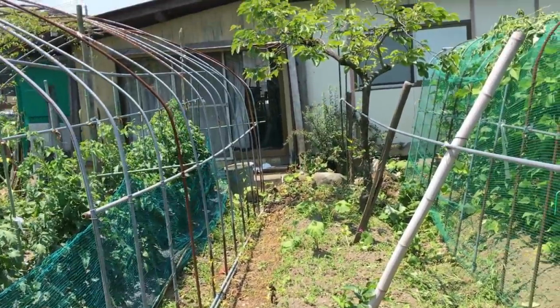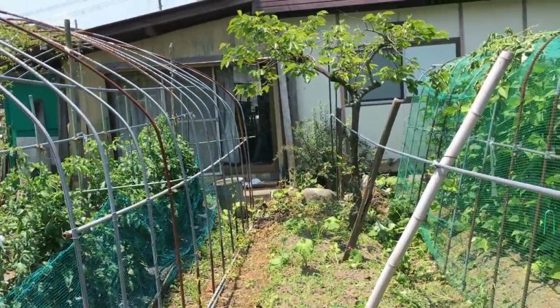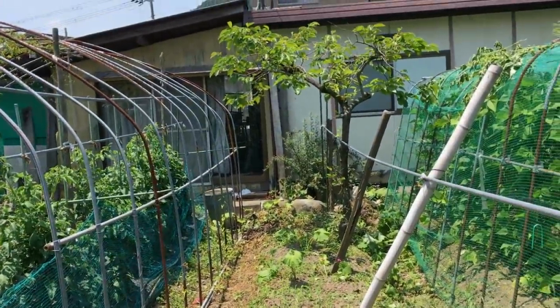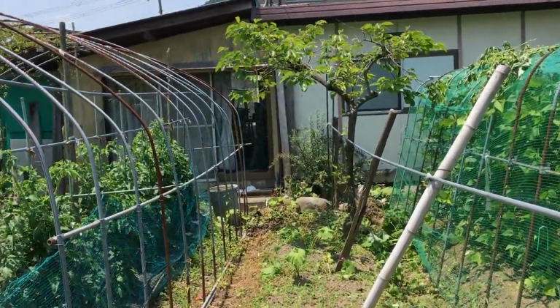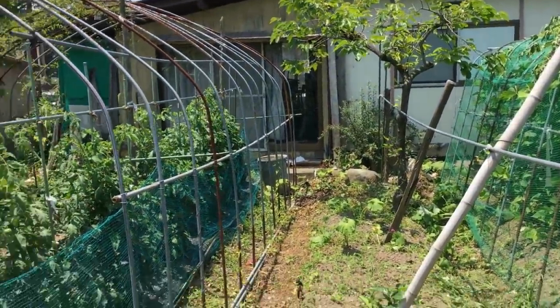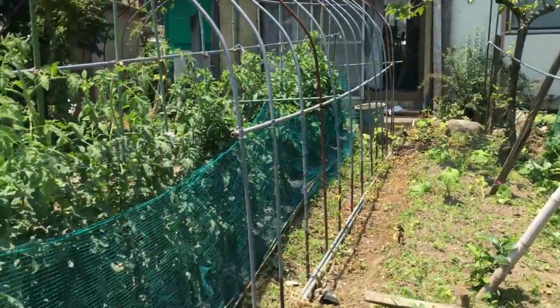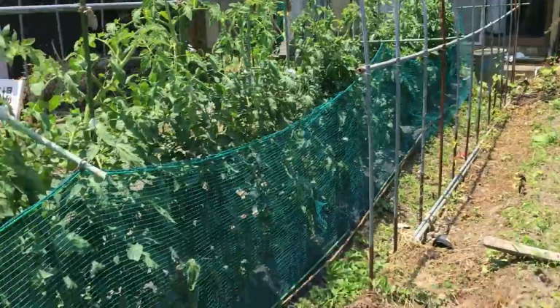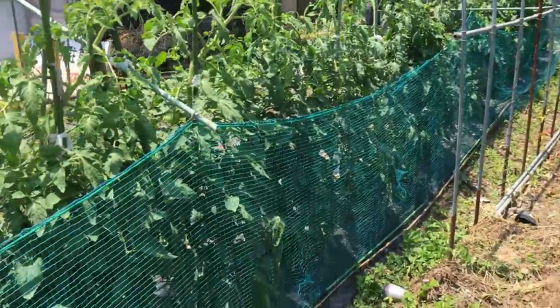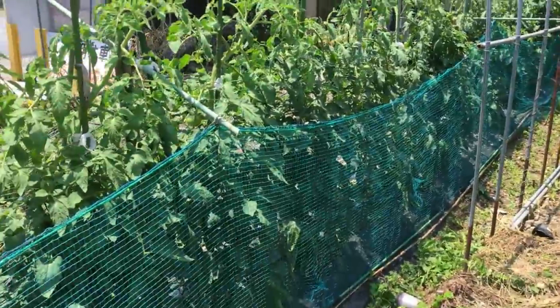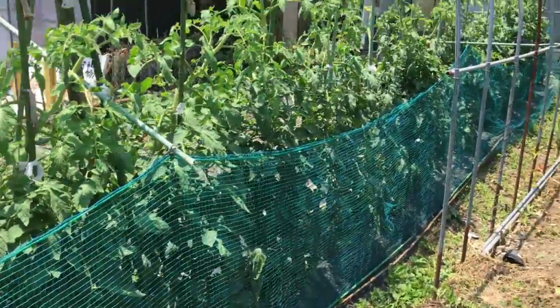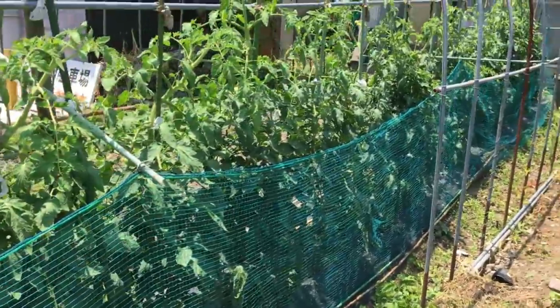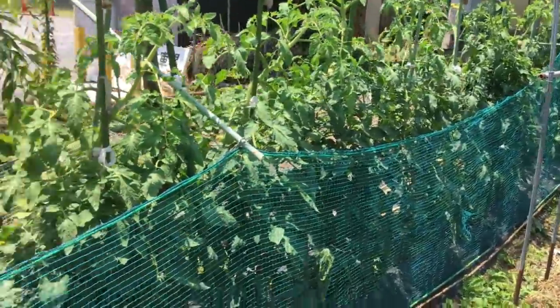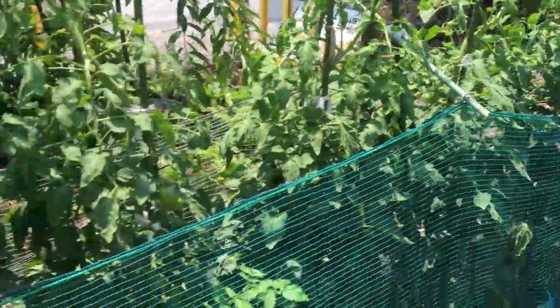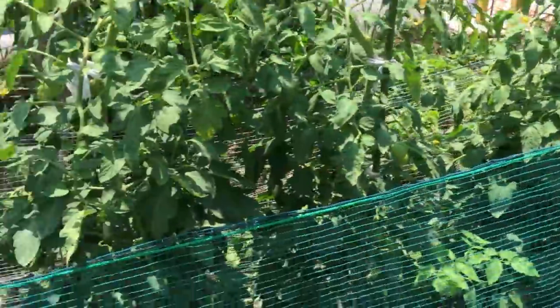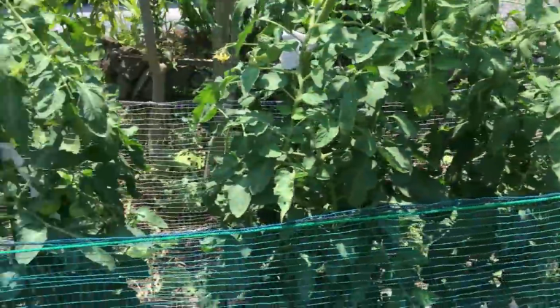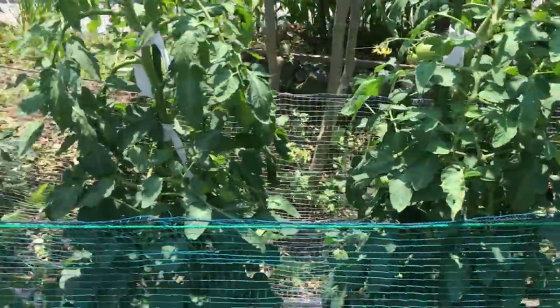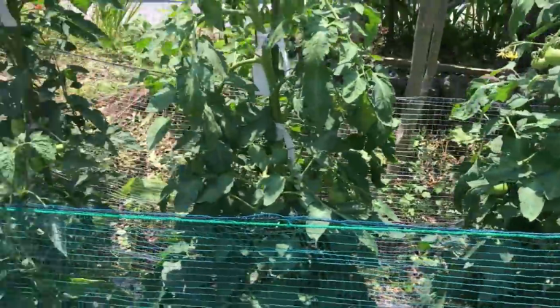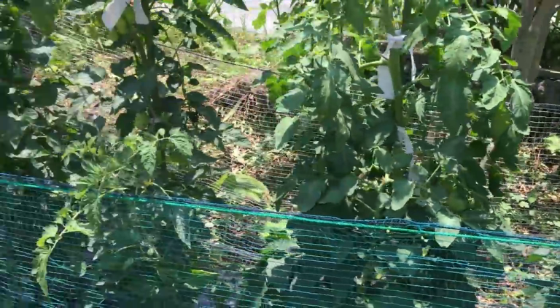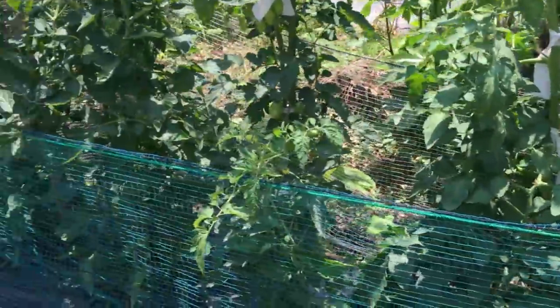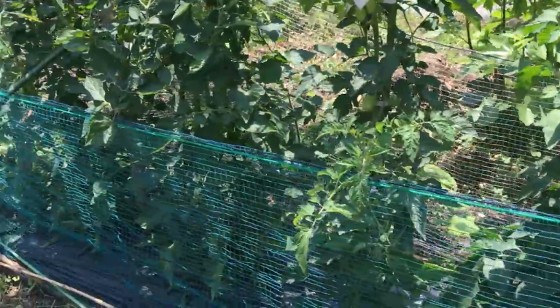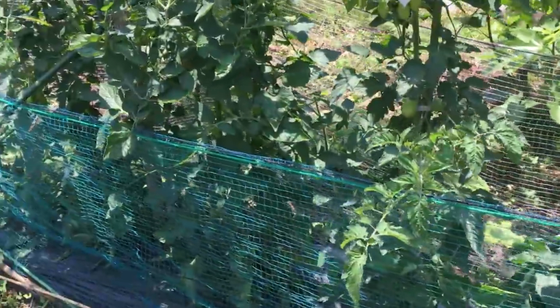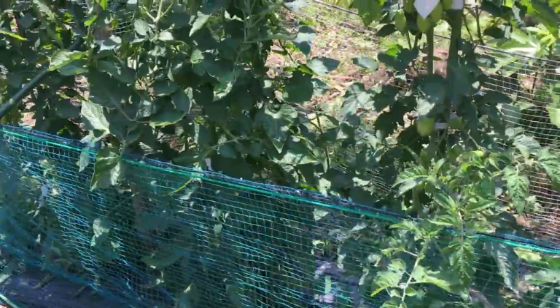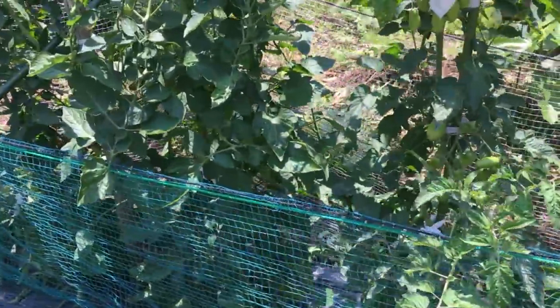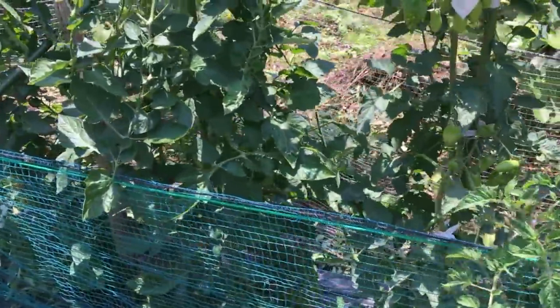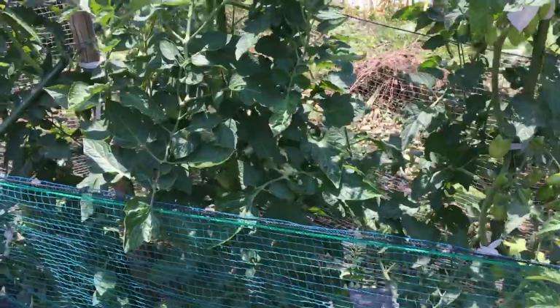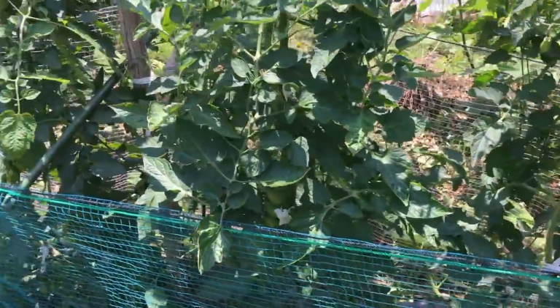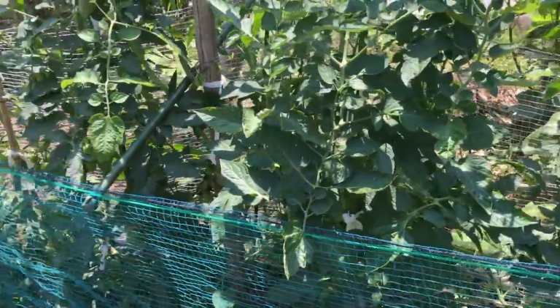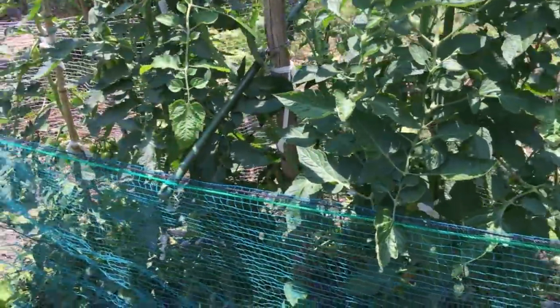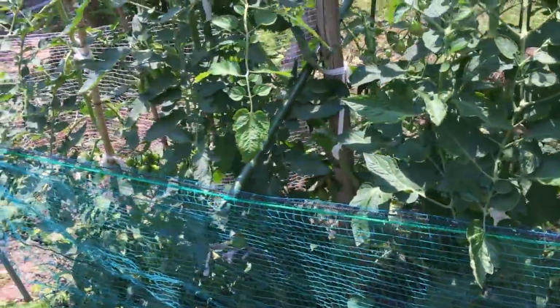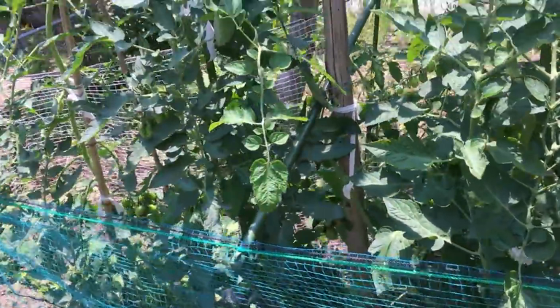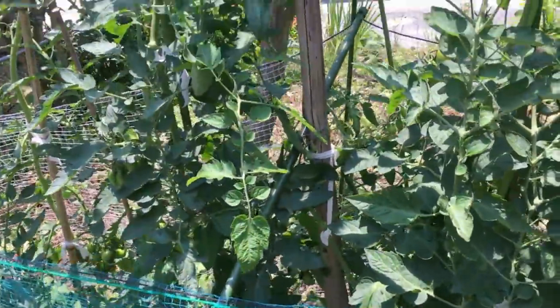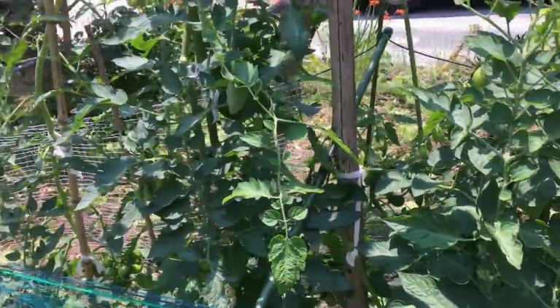That looks like a persimmon down there. We have just rows and rows of tomatoes. They look like they're for sauce — they look like Aromatope.